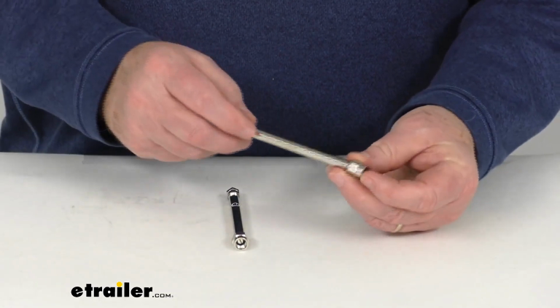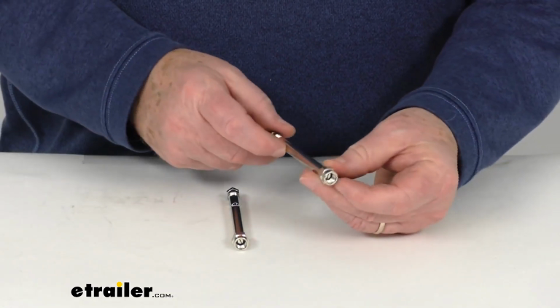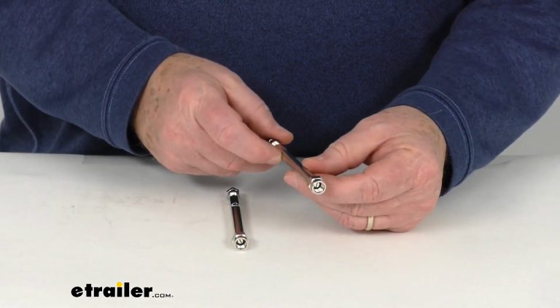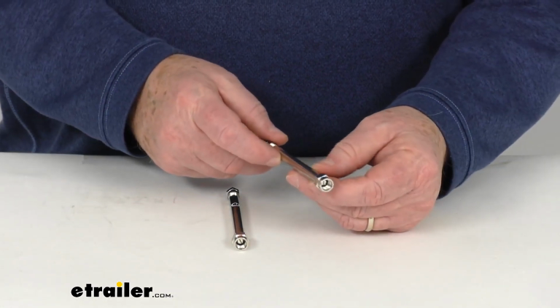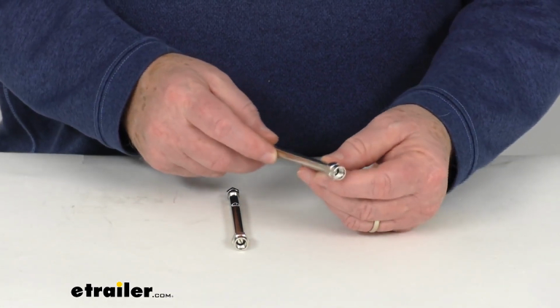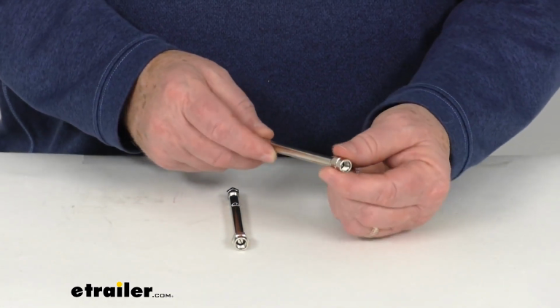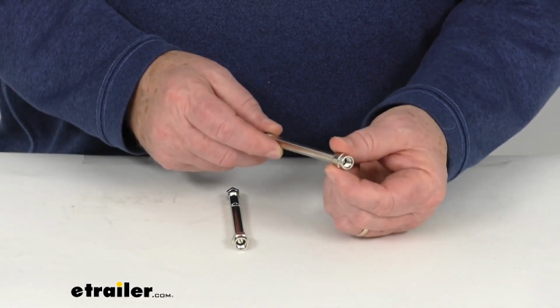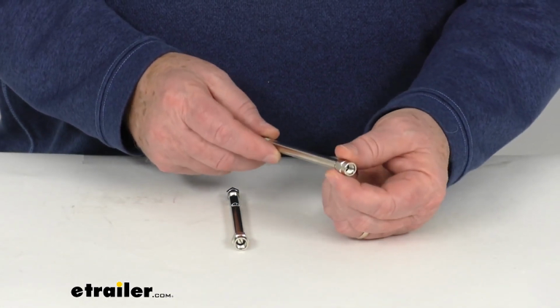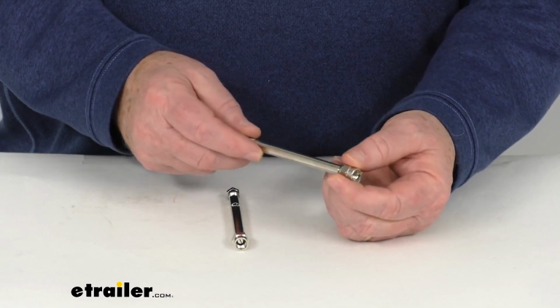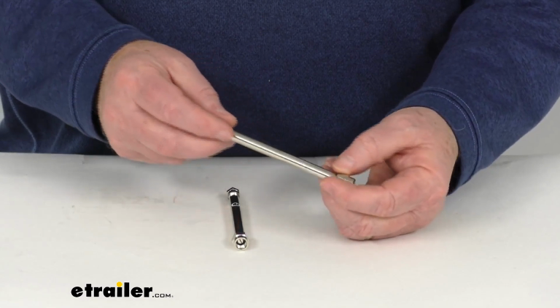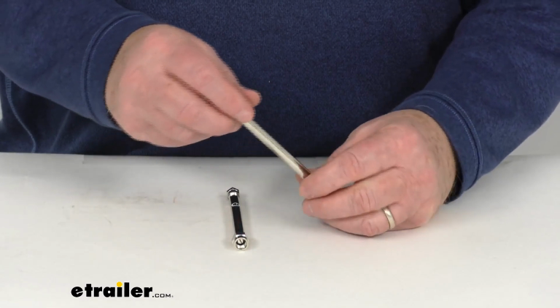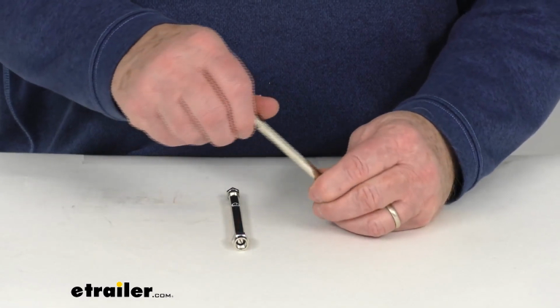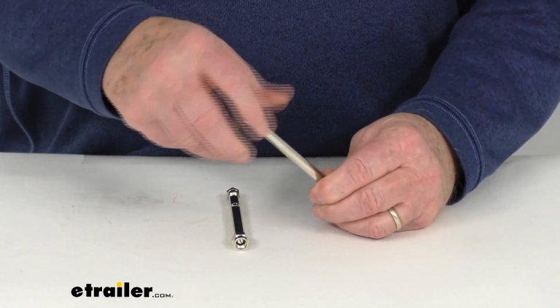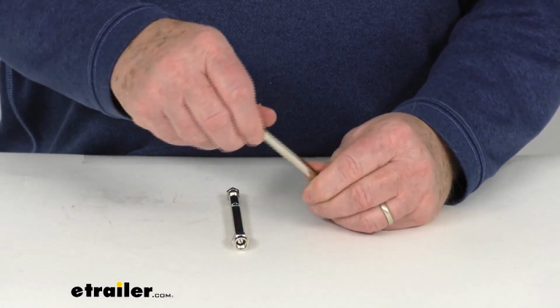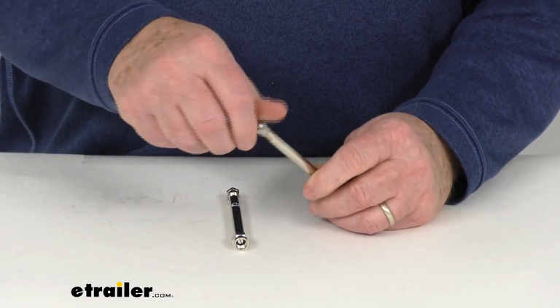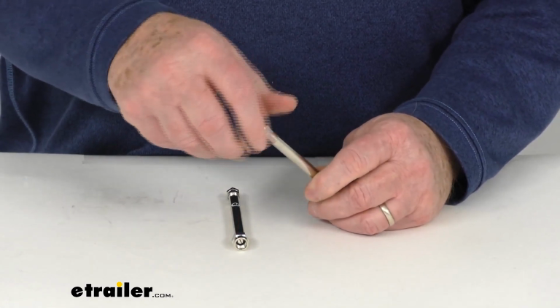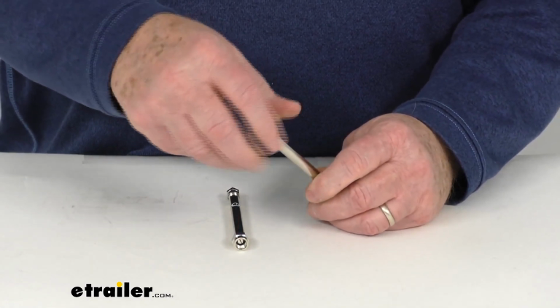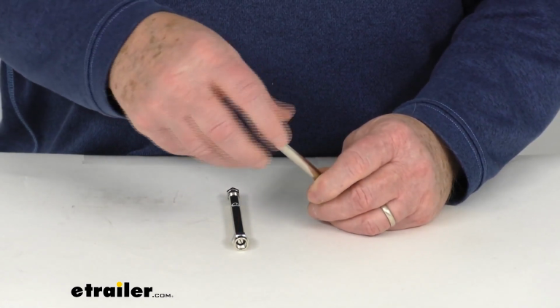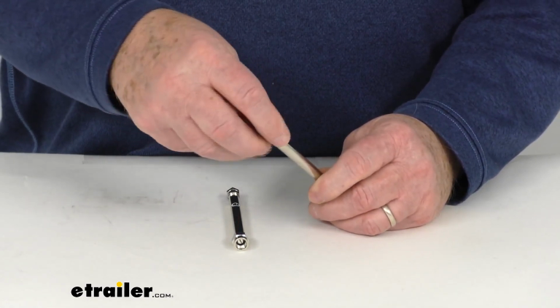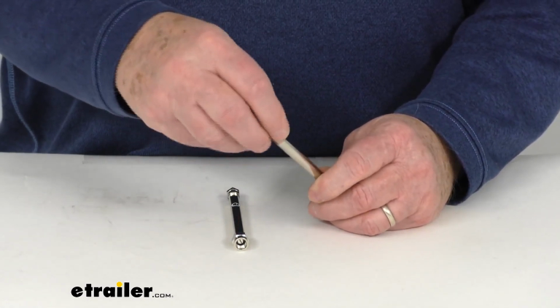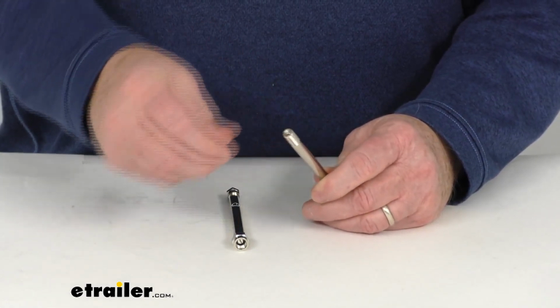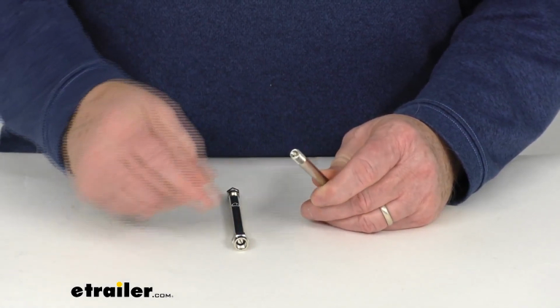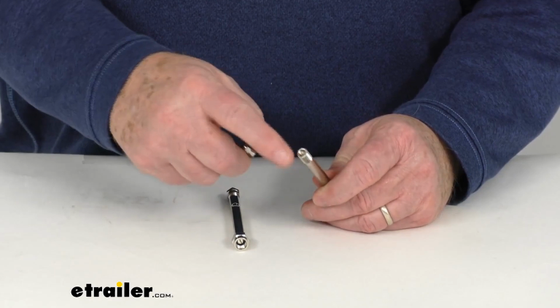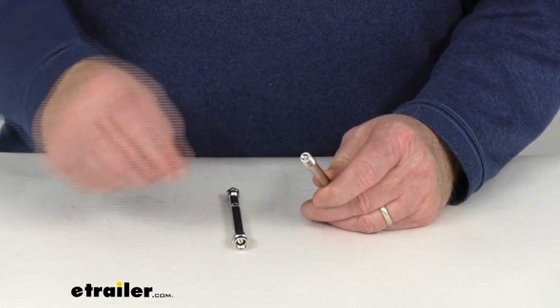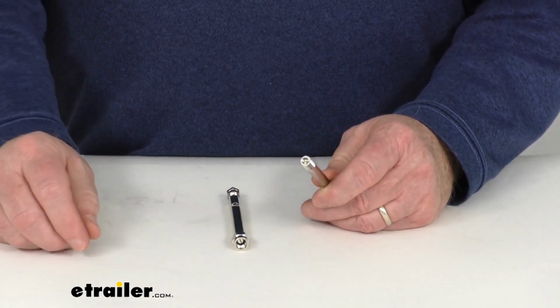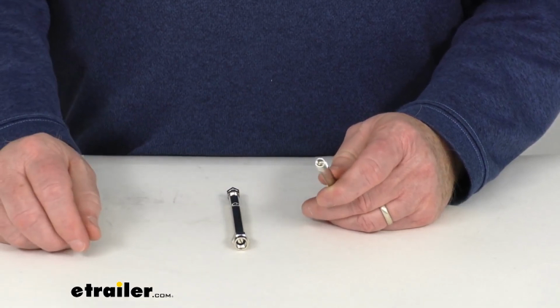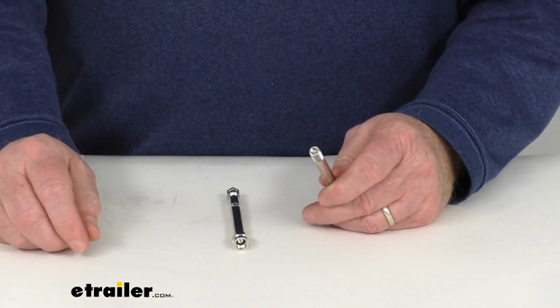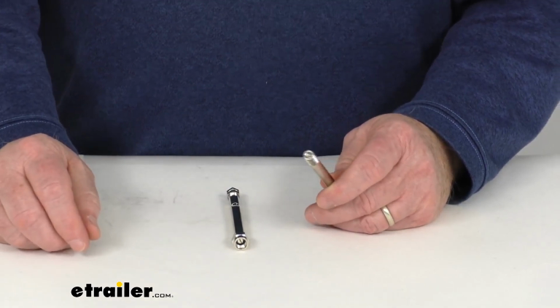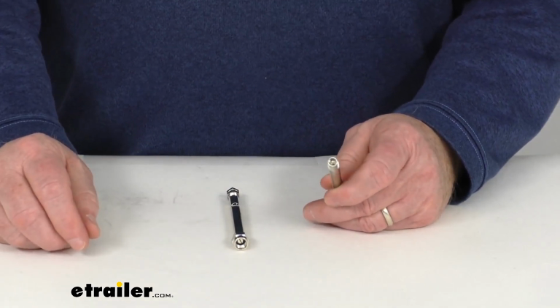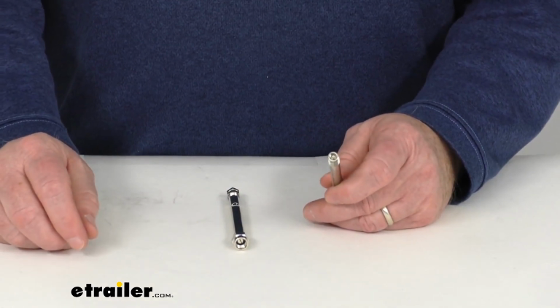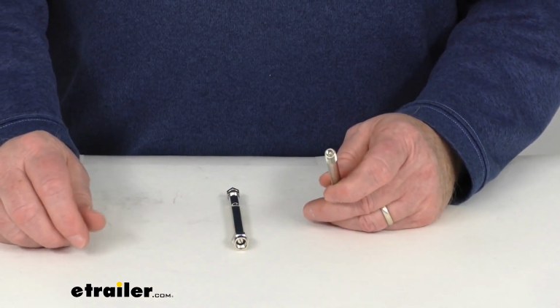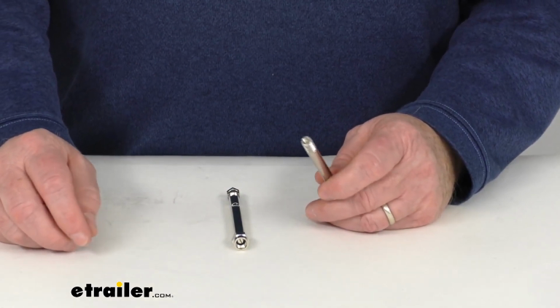To install, it's pretty simple. This end right here is what will screw onto your current valve stem. And the other end — you take off your metal valve cap and you can add air to your tires or check the air pressure.